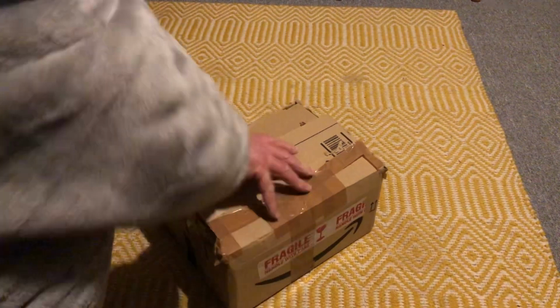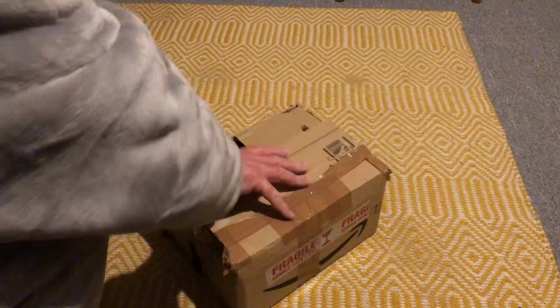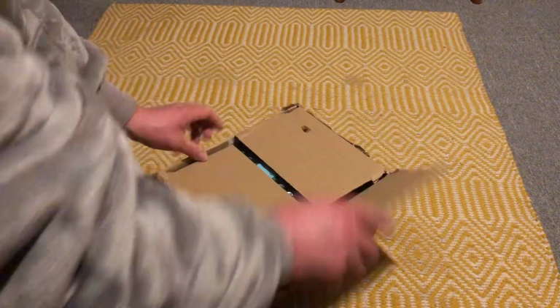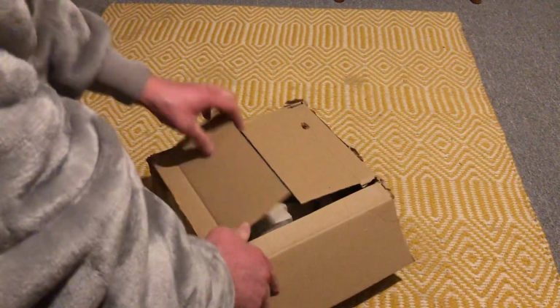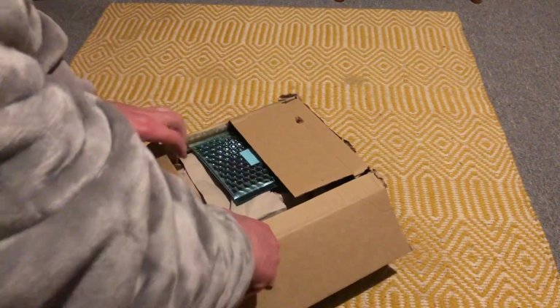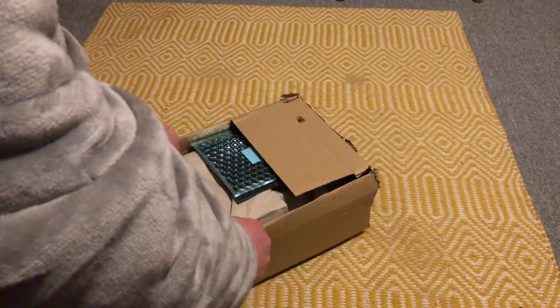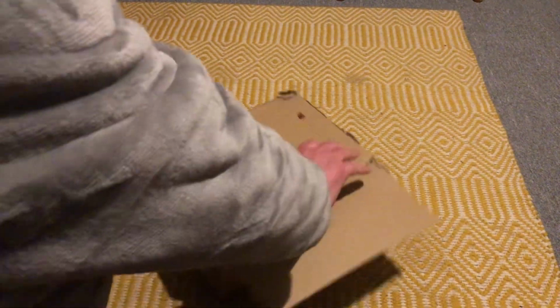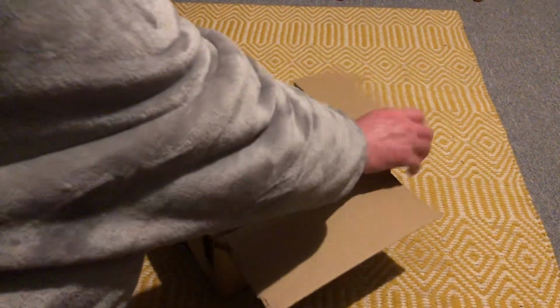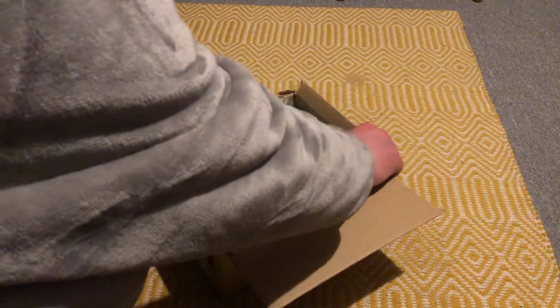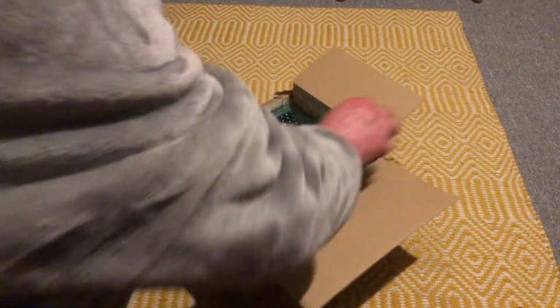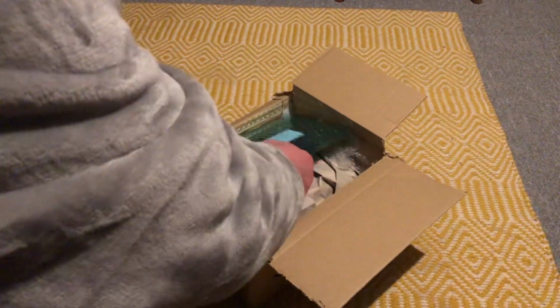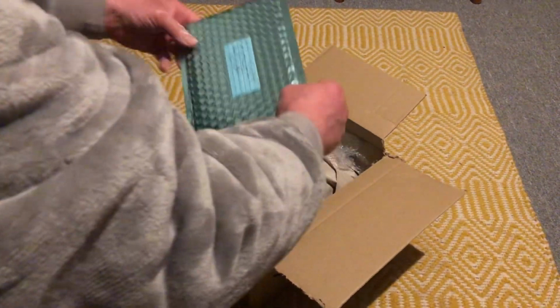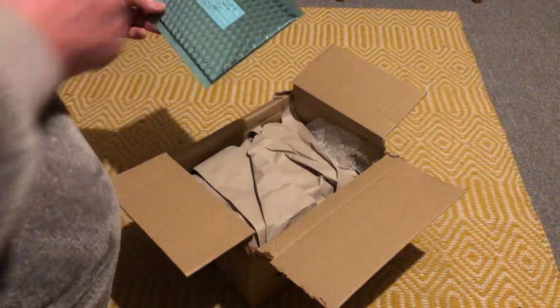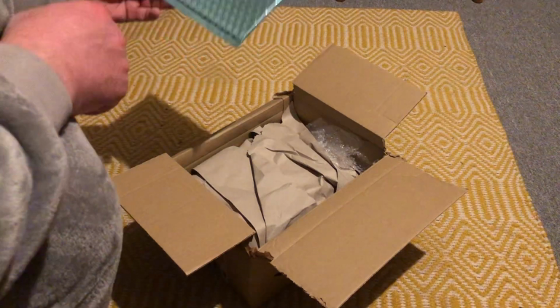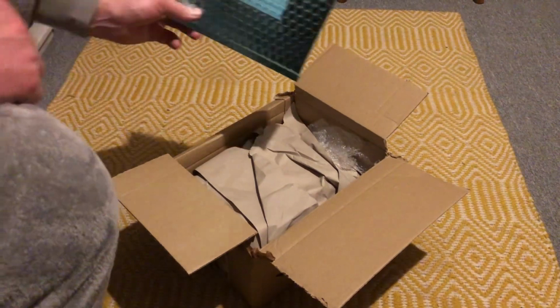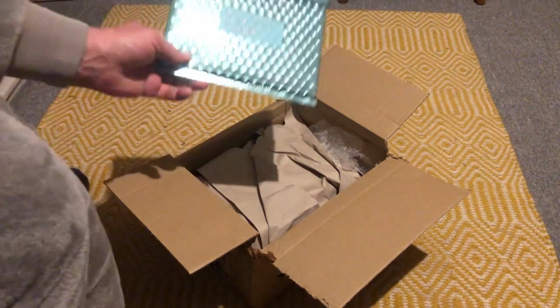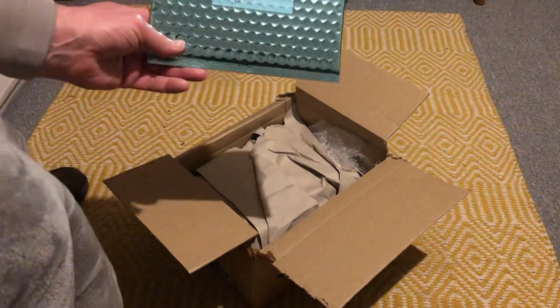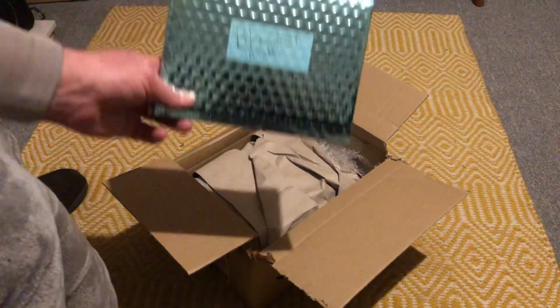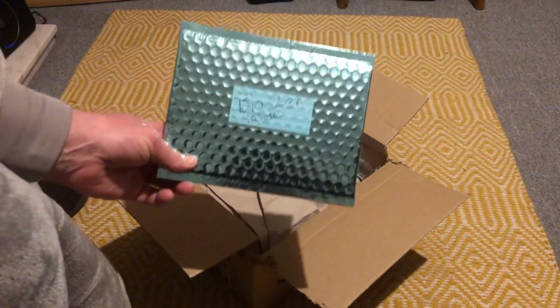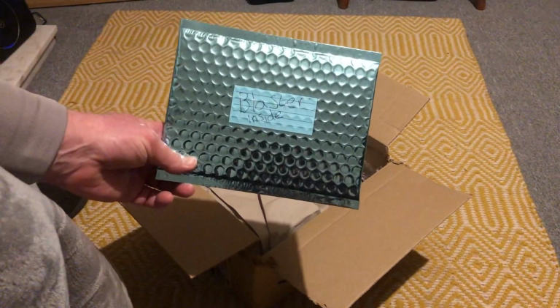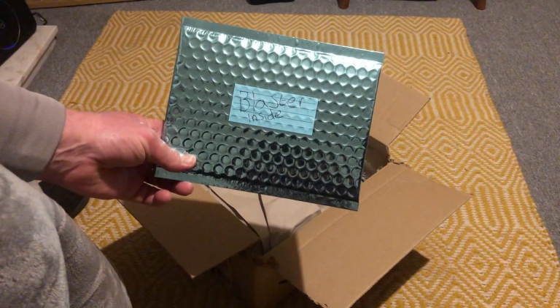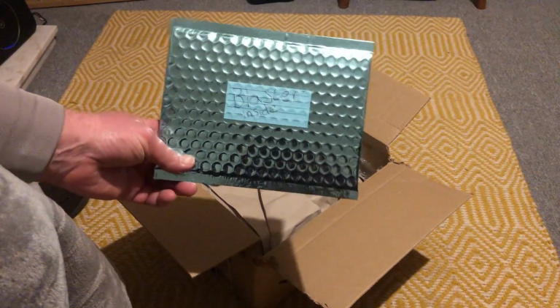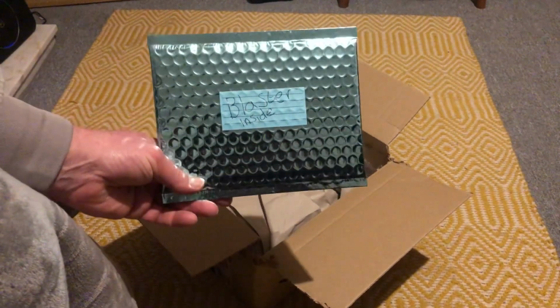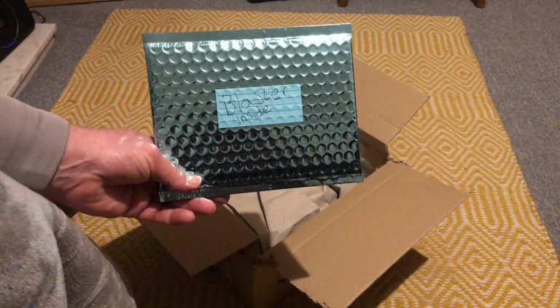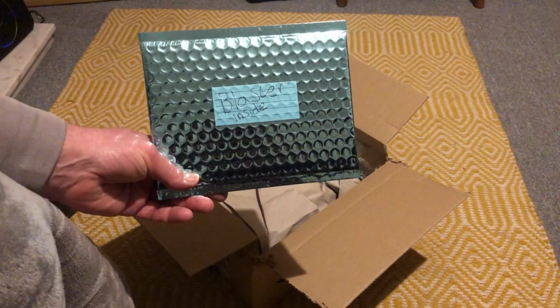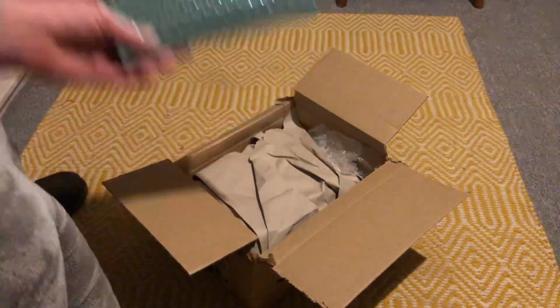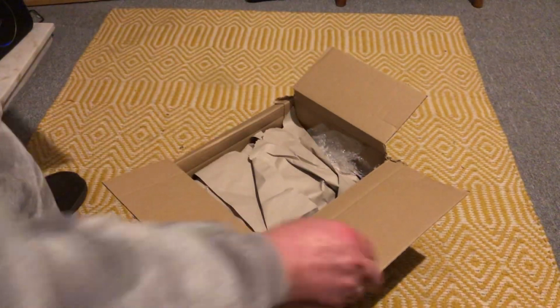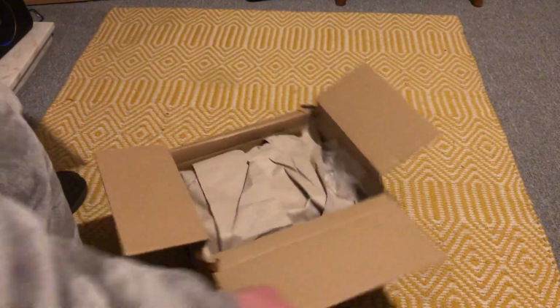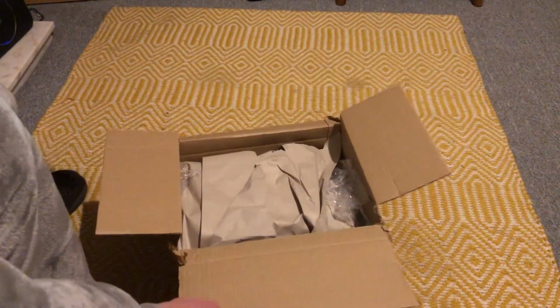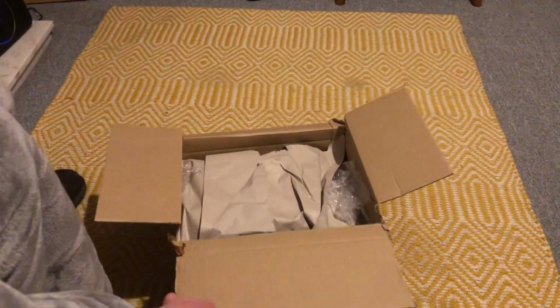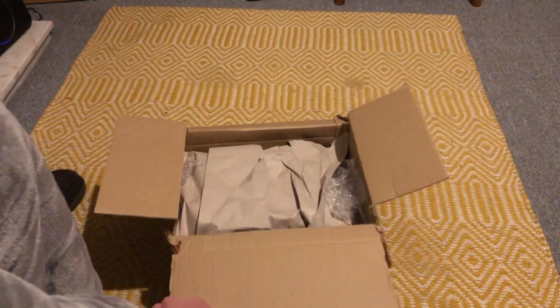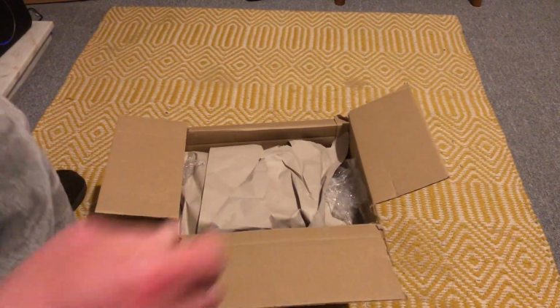These are very rare. Here's the blaster that comes with the blue Snaggletooth — or that came with the very first one — and he's been very well packaged.